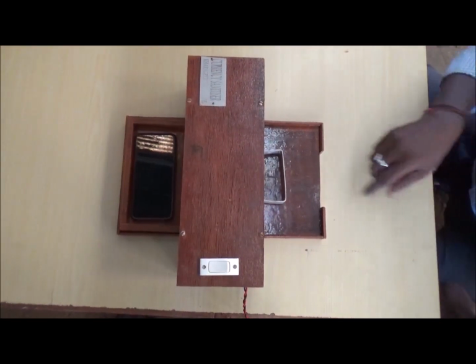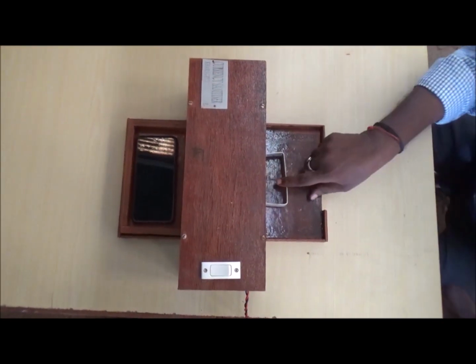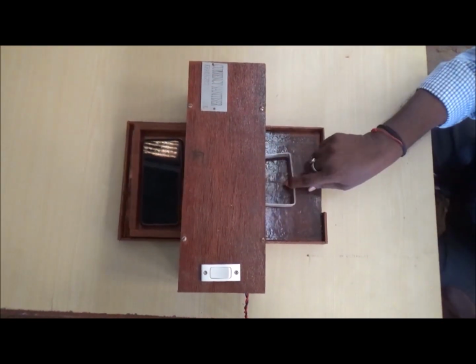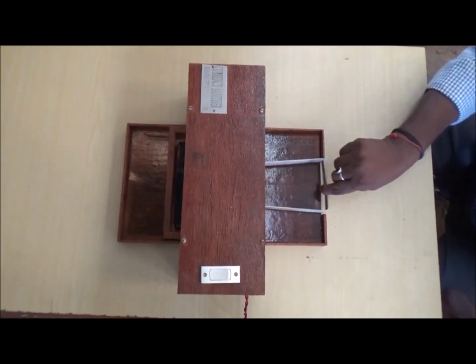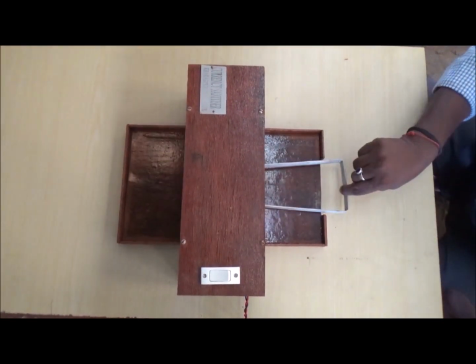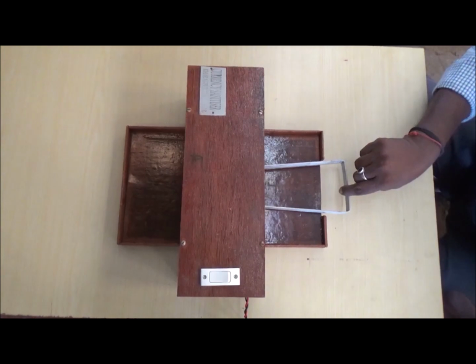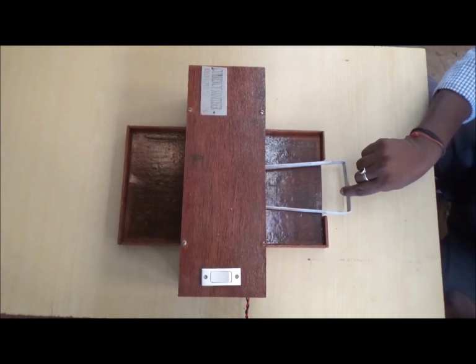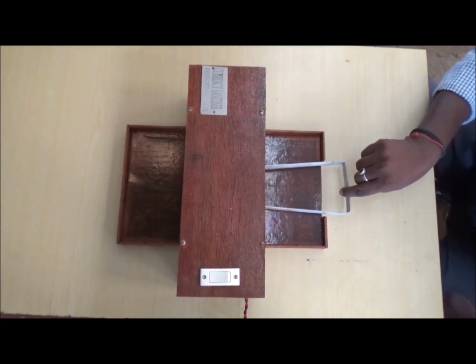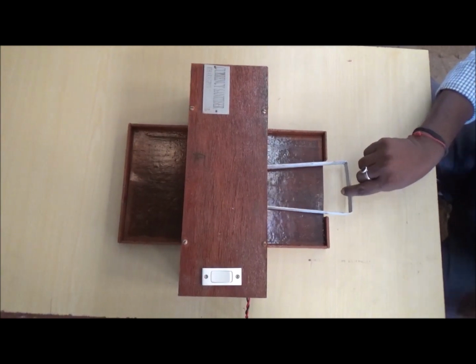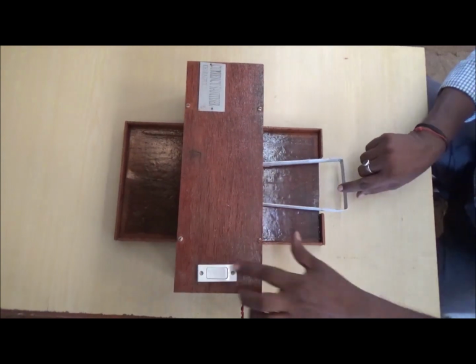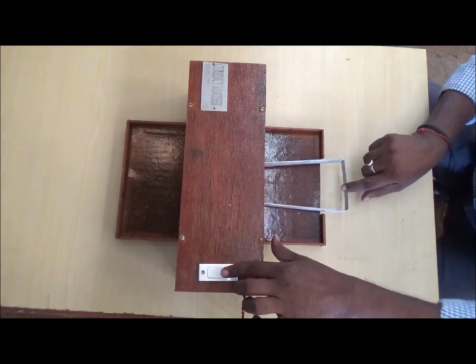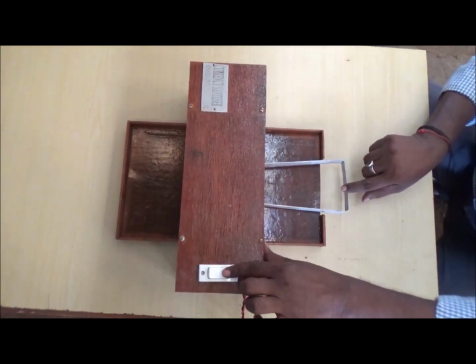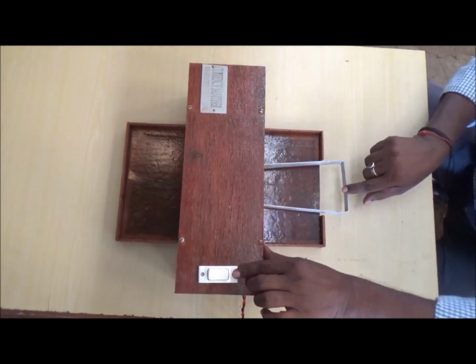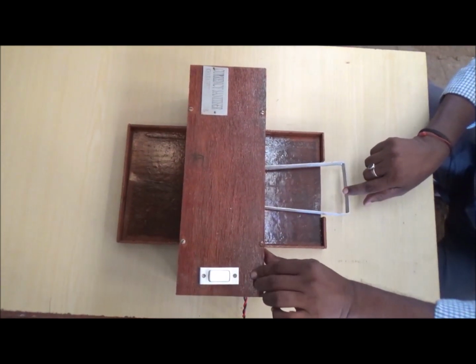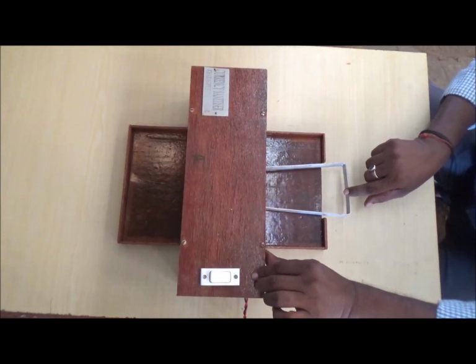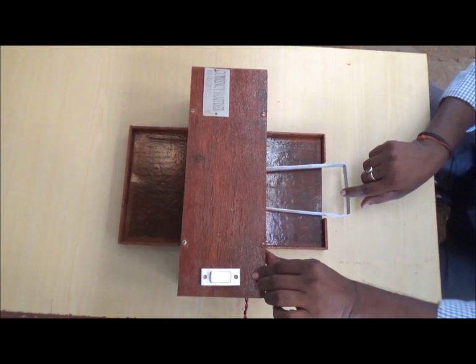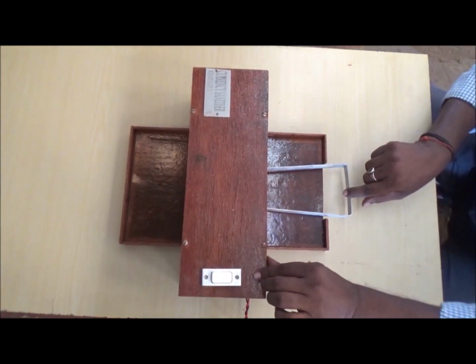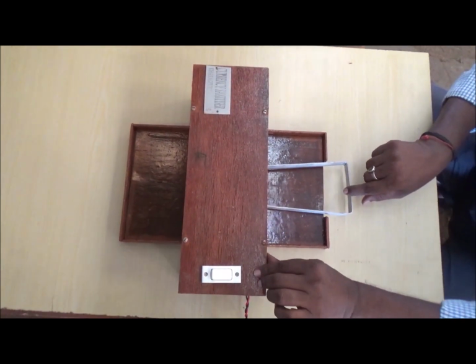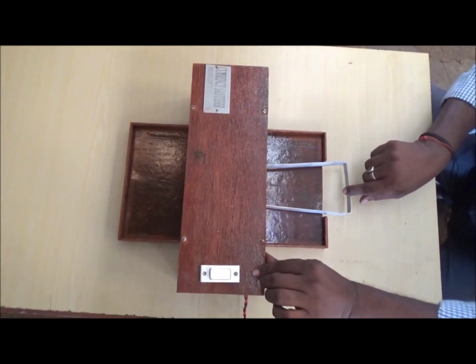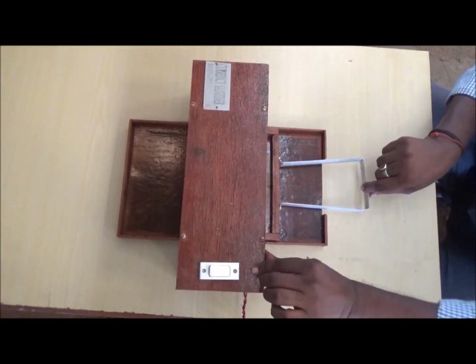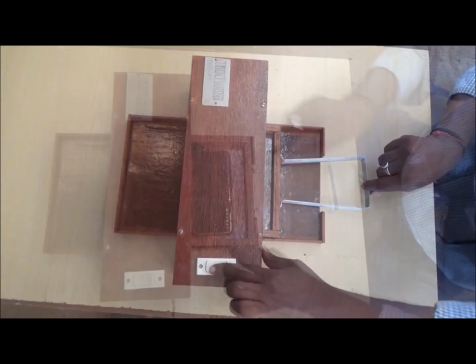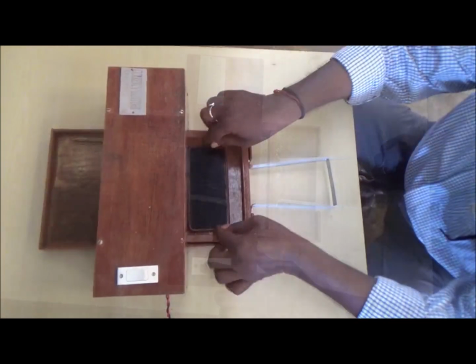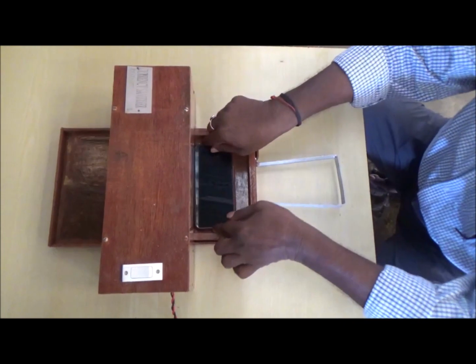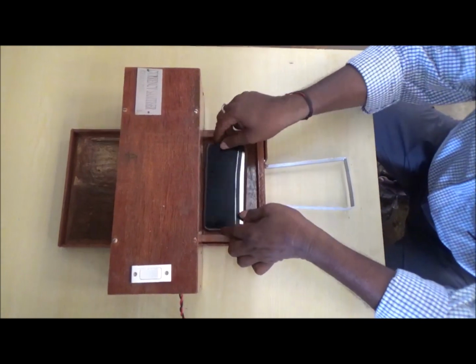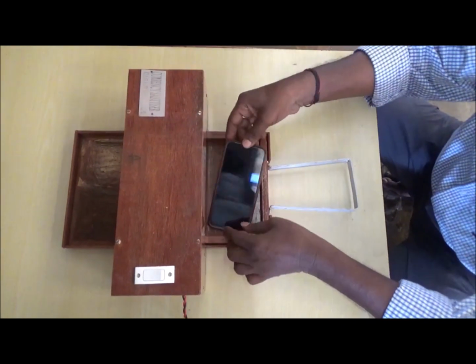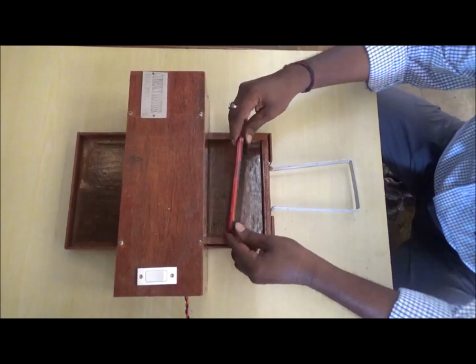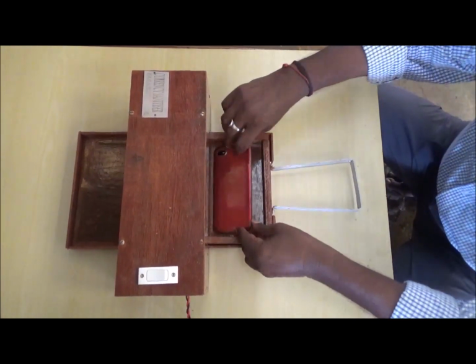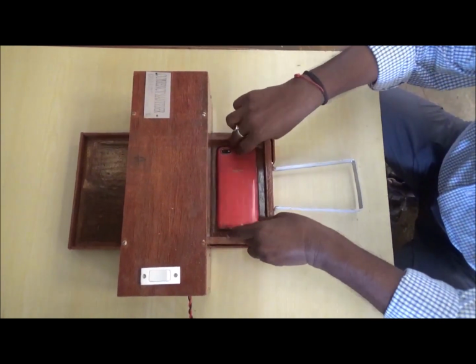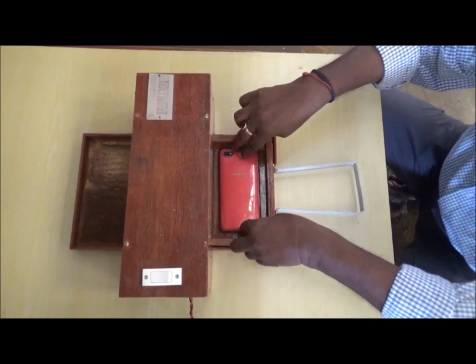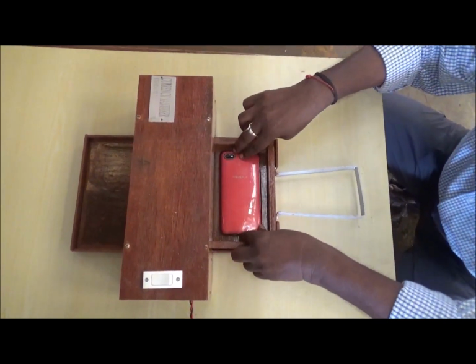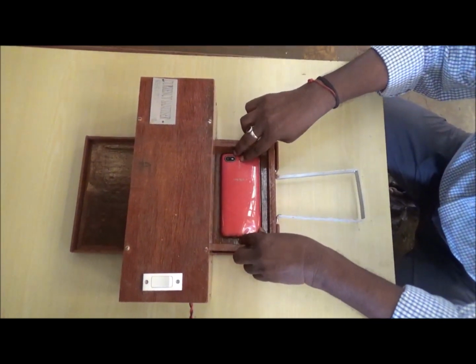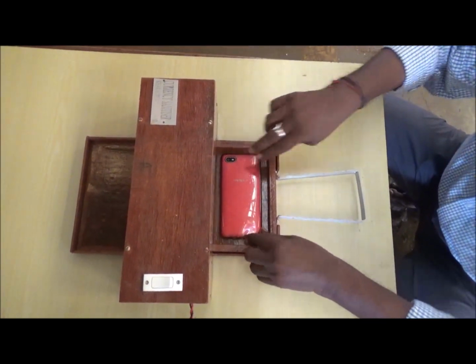This machine can also be used for sanitizing mobile phones, wallets, and watches, which need to be placed separately for both sides for effective sanitizing.